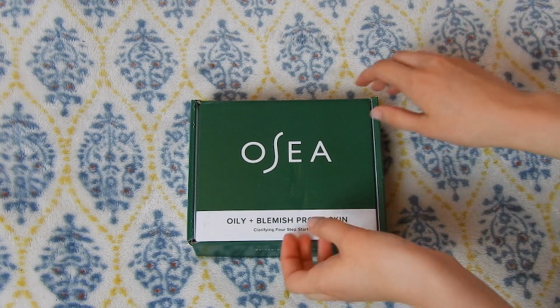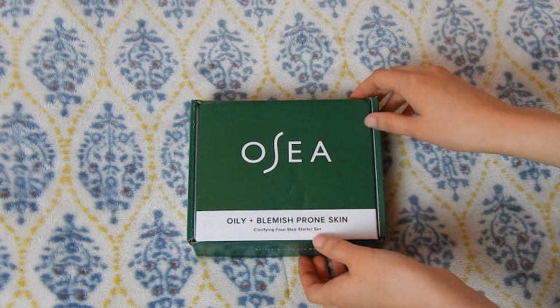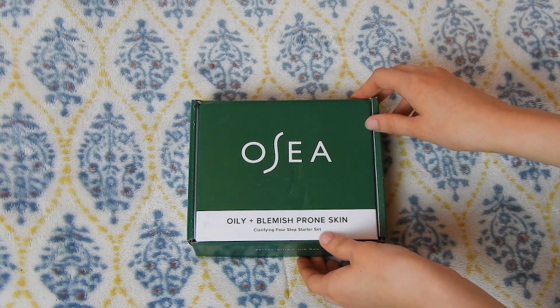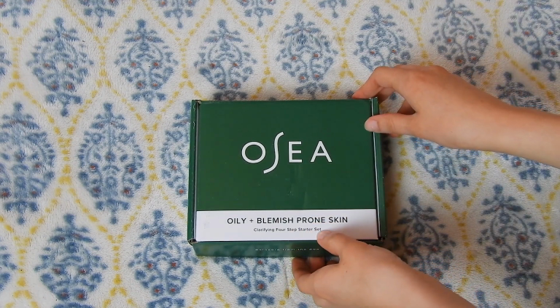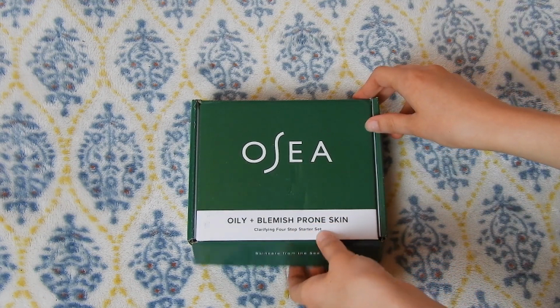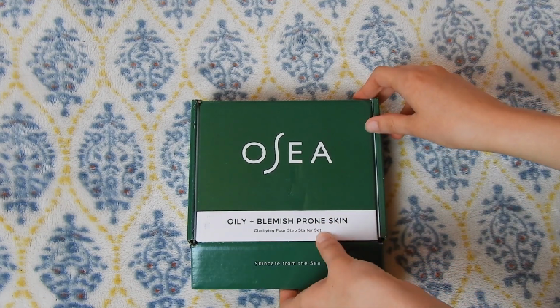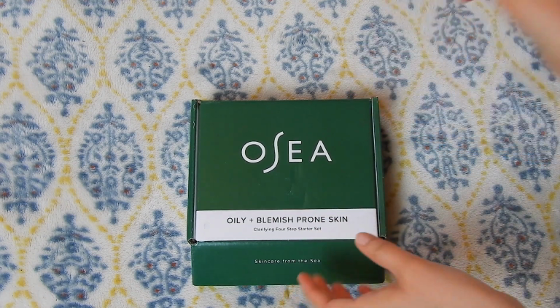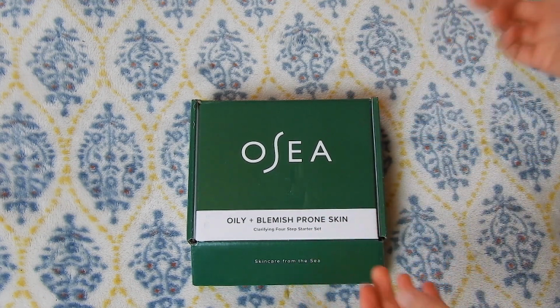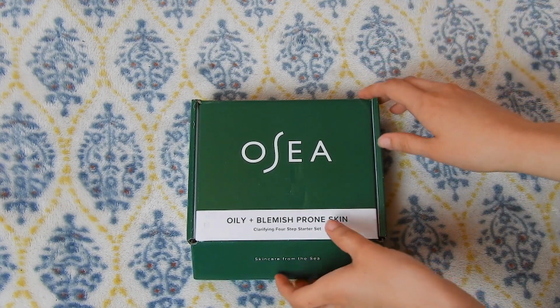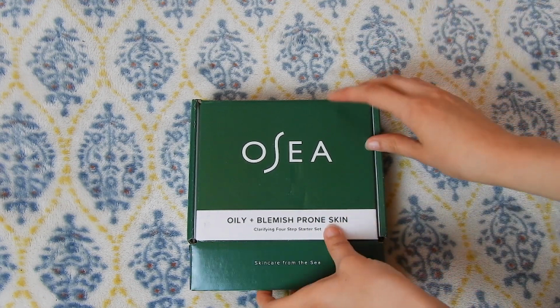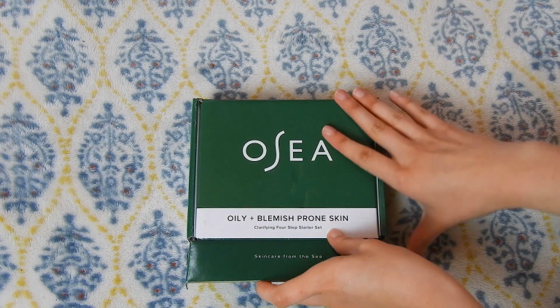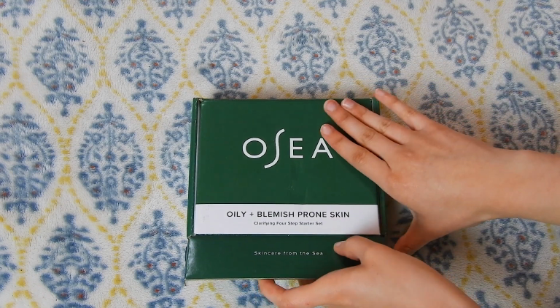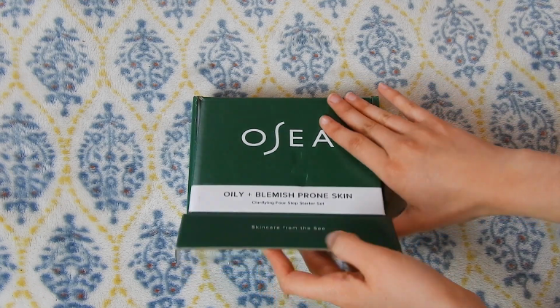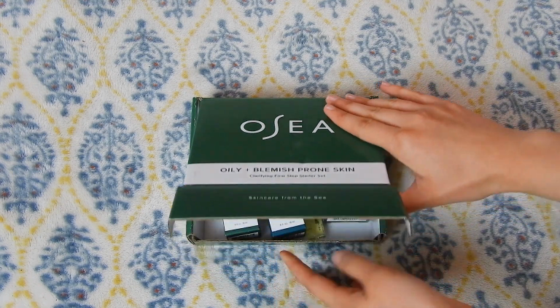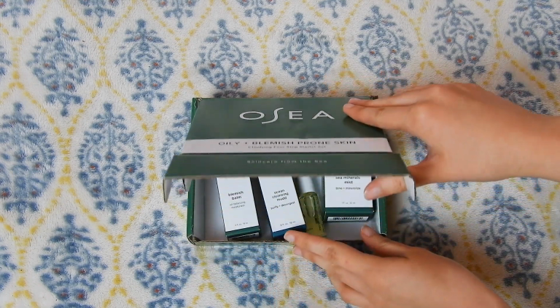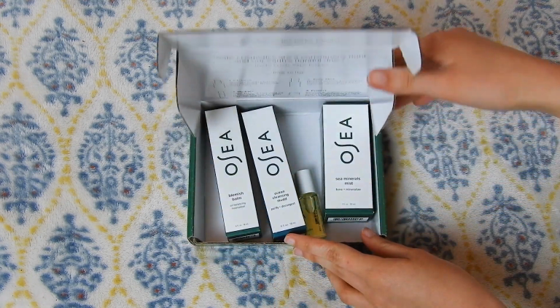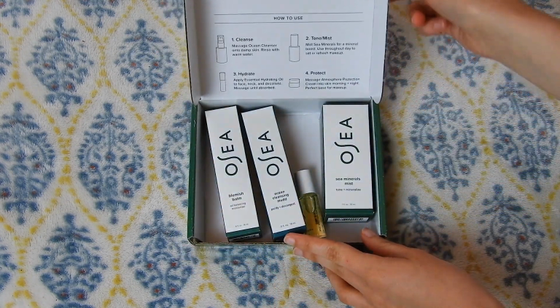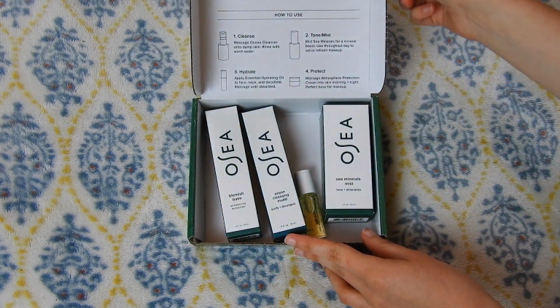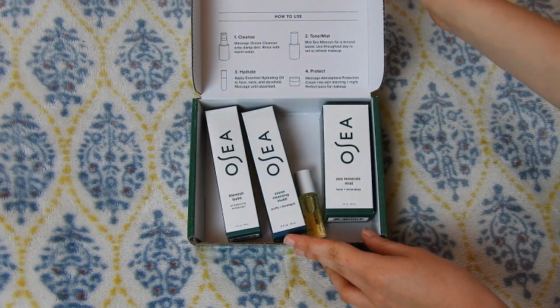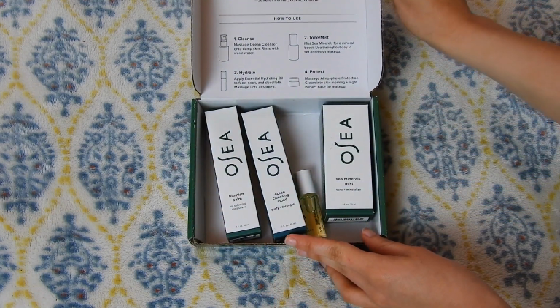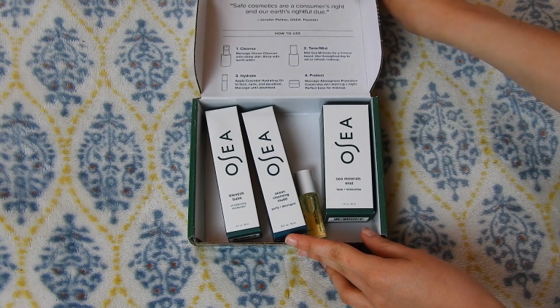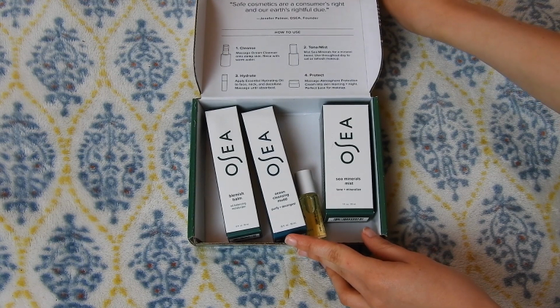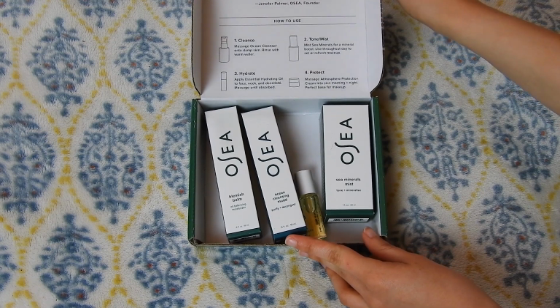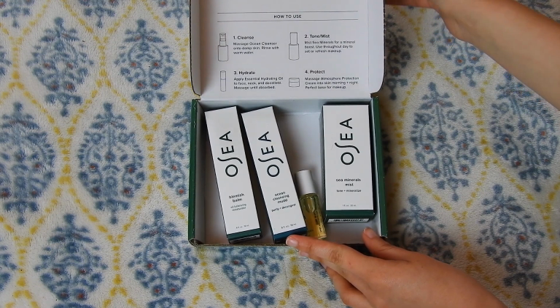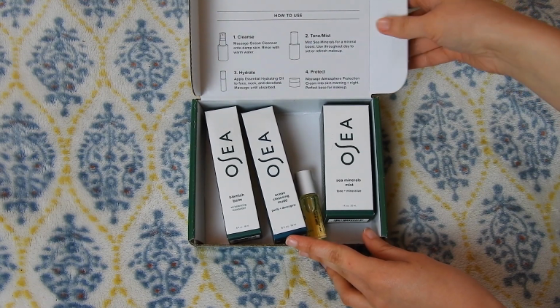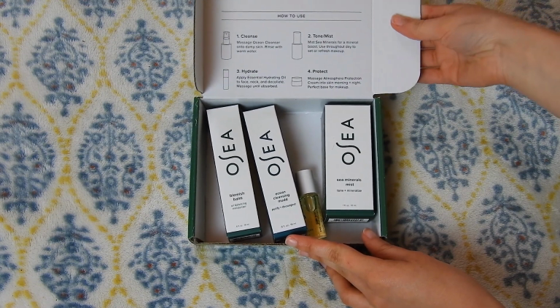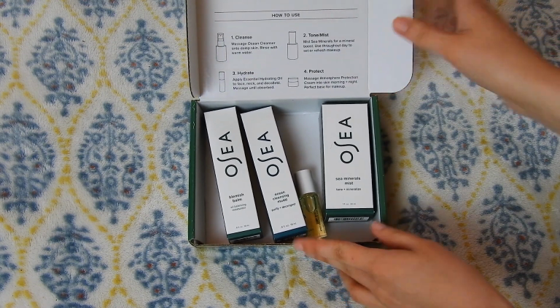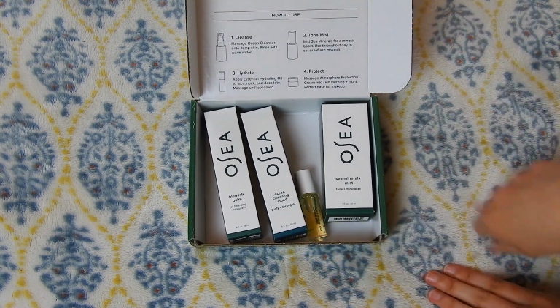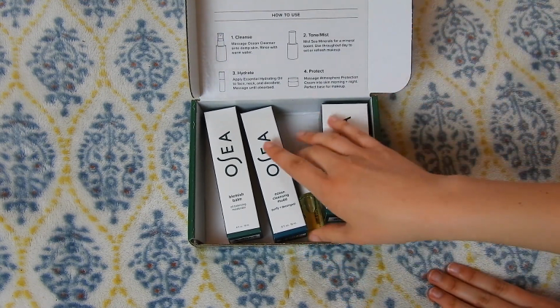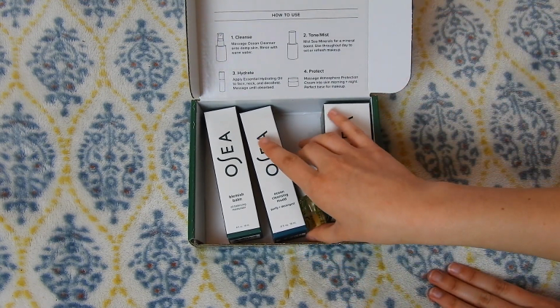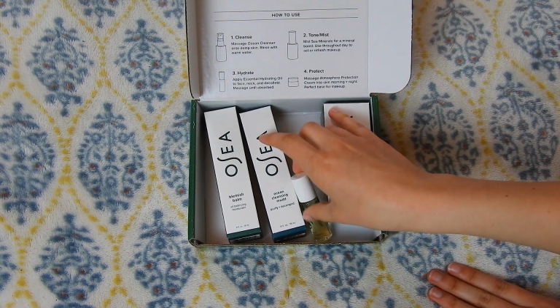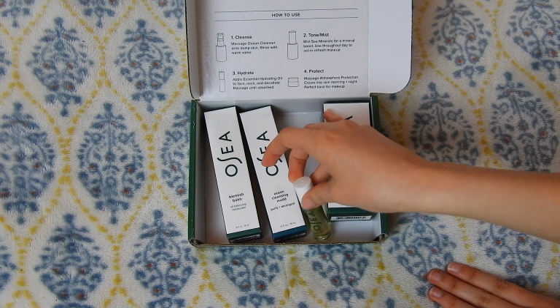This is my second starter kit of Osea. The last one I got was for dry skin, I believe, and this one is for oily and blemish-prone. So let's see what's in it and how it will work for my skin.